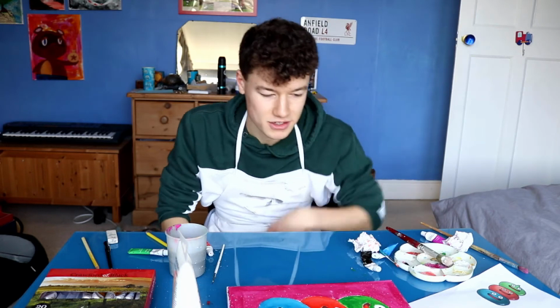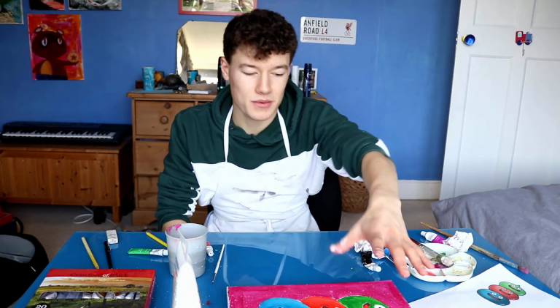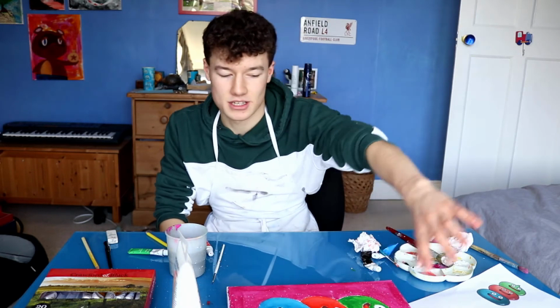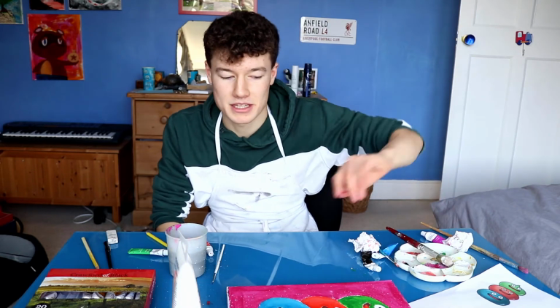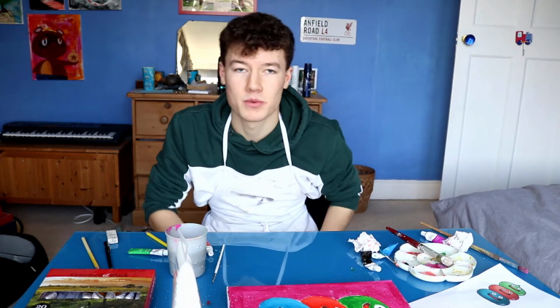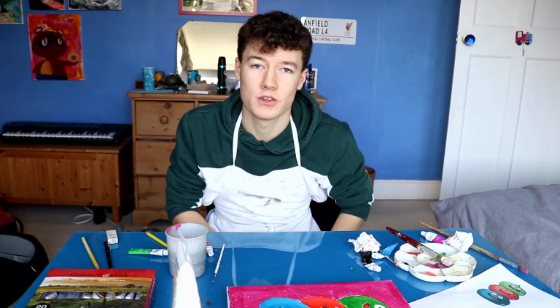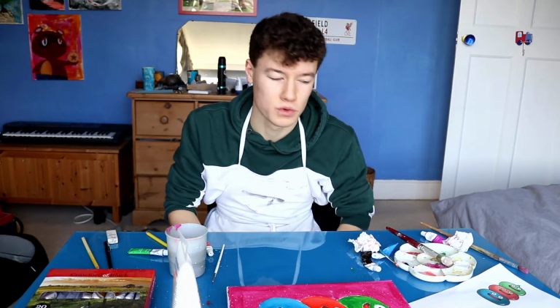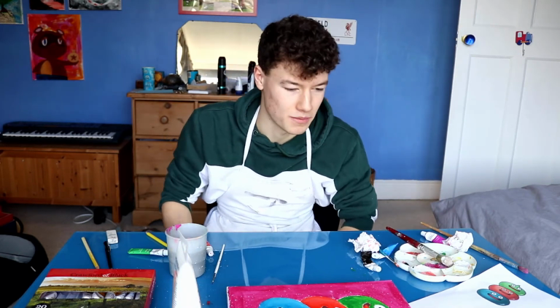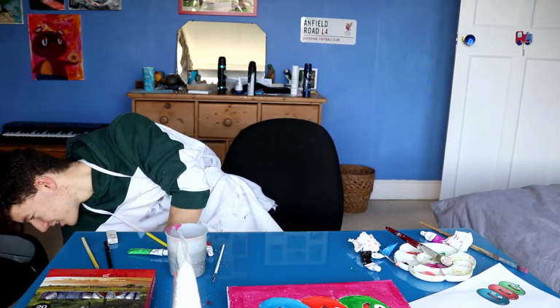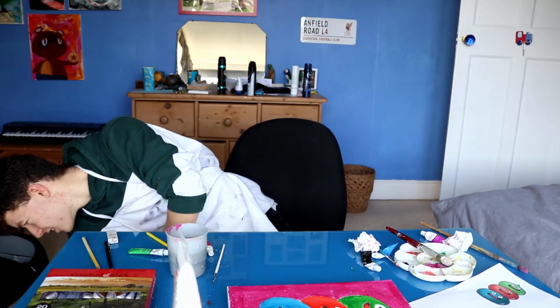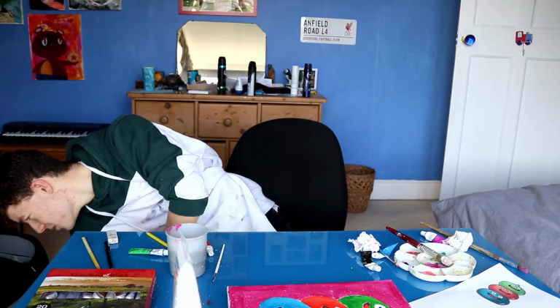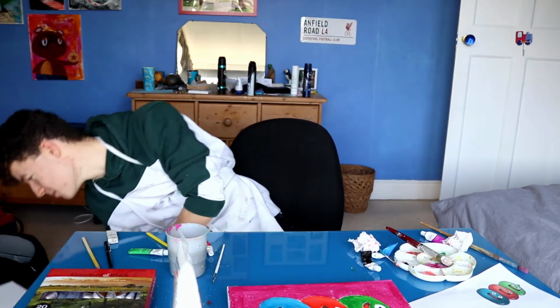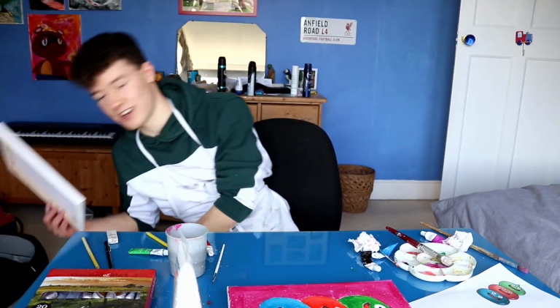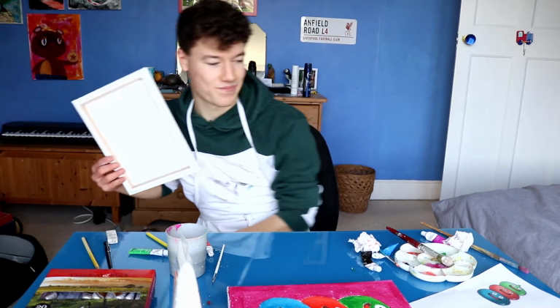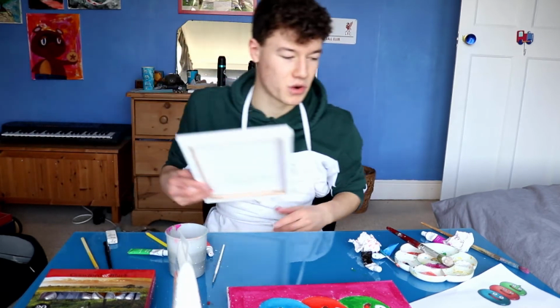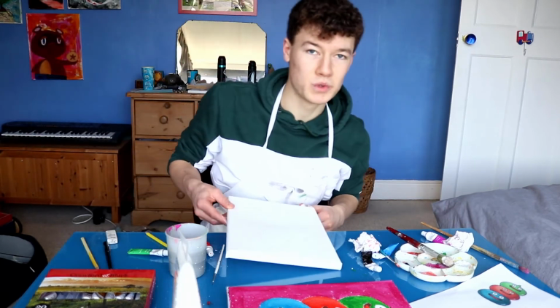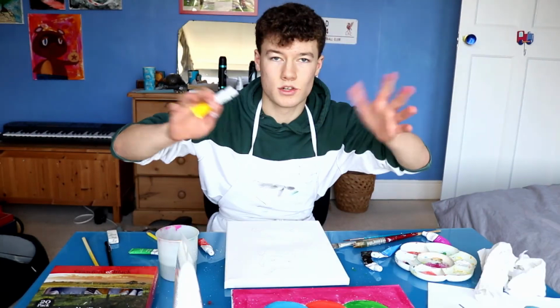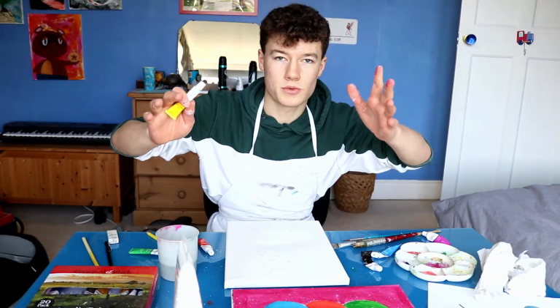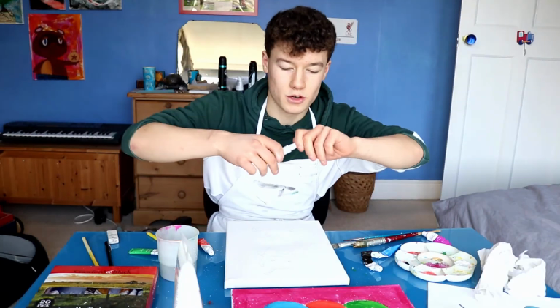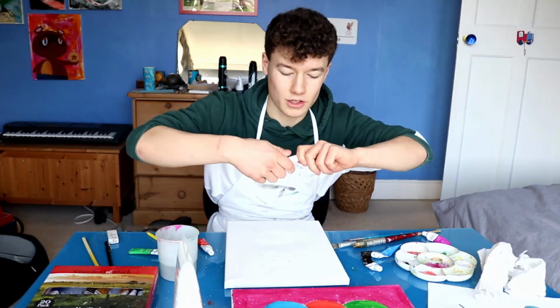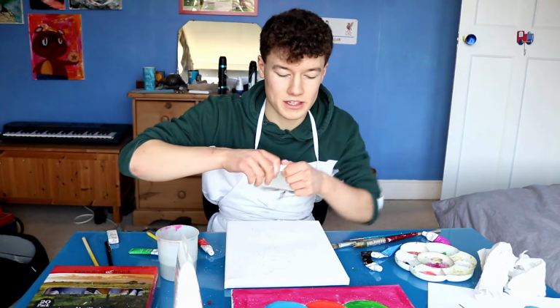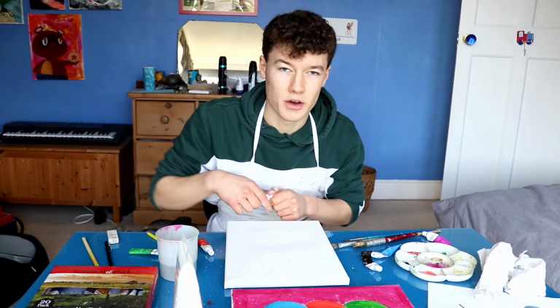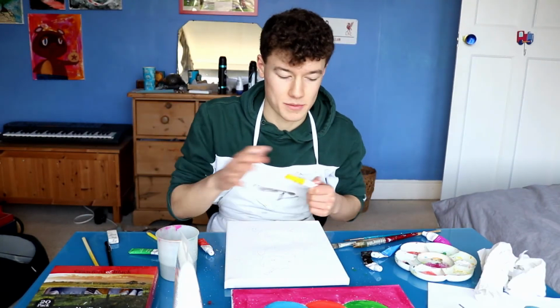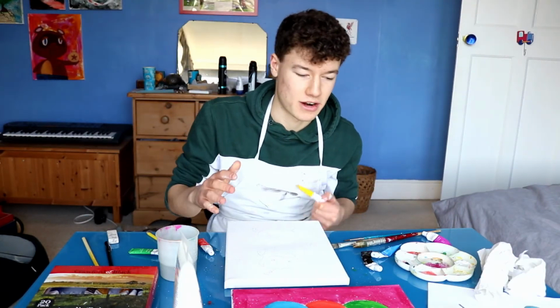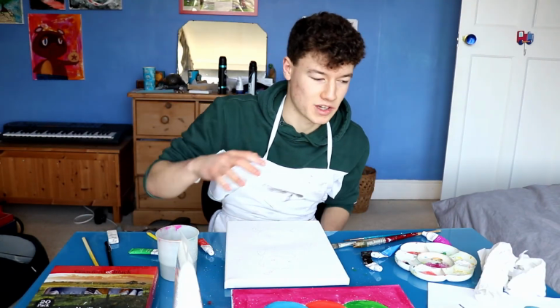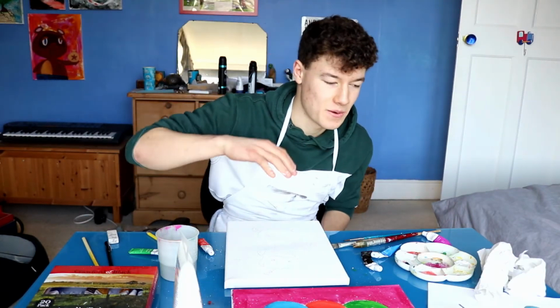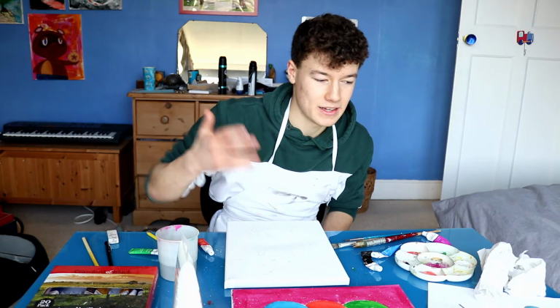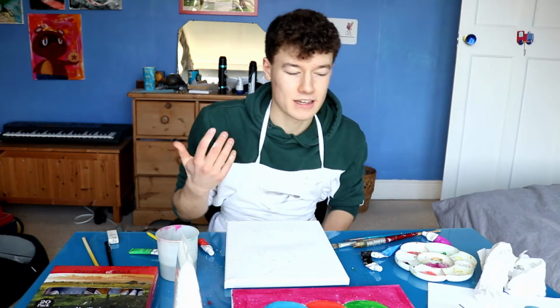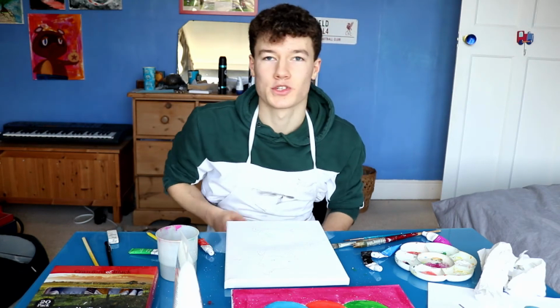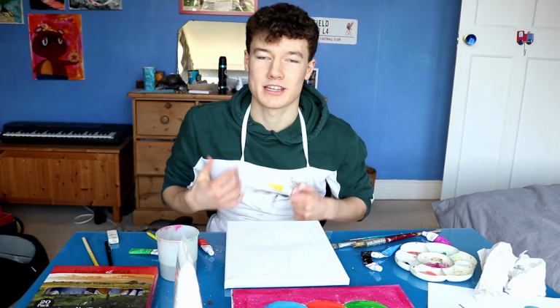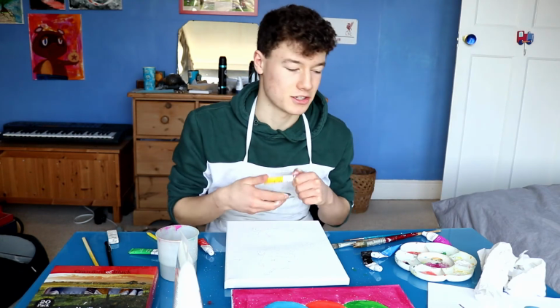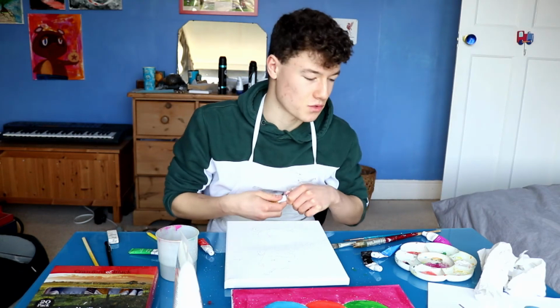Now that we've got the slimes in the bag, we'll go for the cruelcumber. It's like a cucumber, but it's like cruel. For this one, of course, I want lots of yellow as the background, because it's a nice contrasting colour to green.